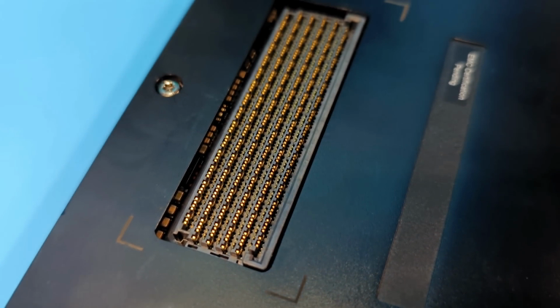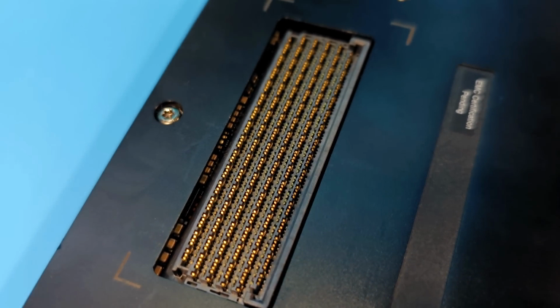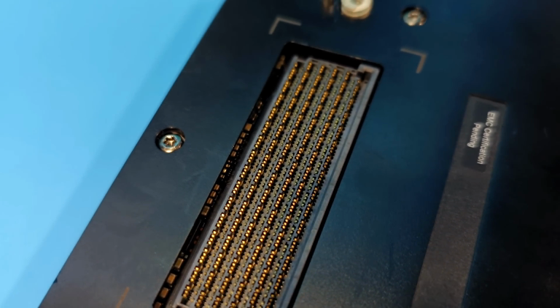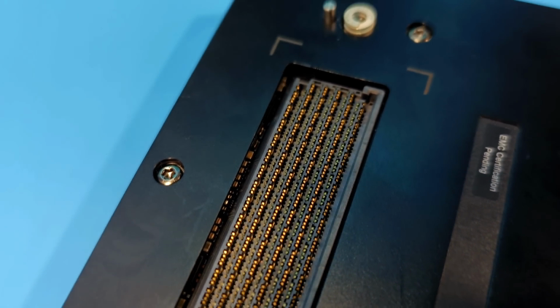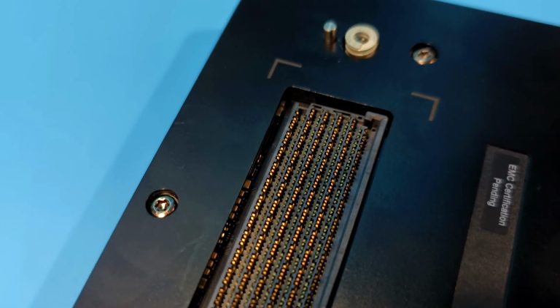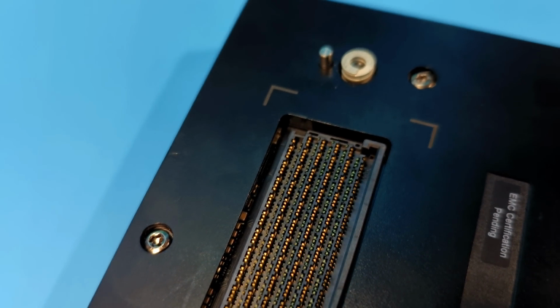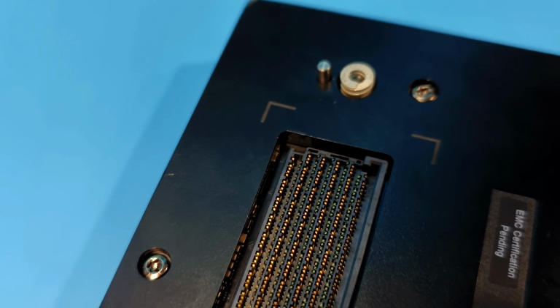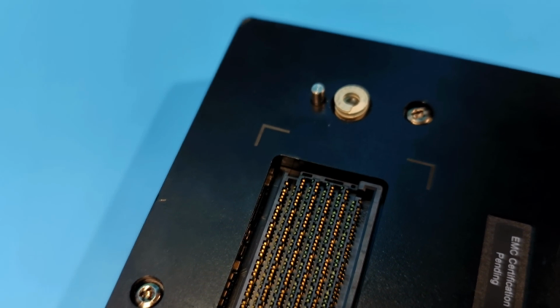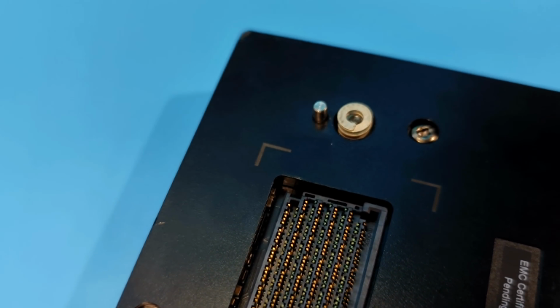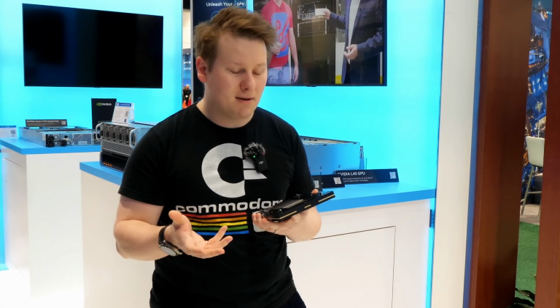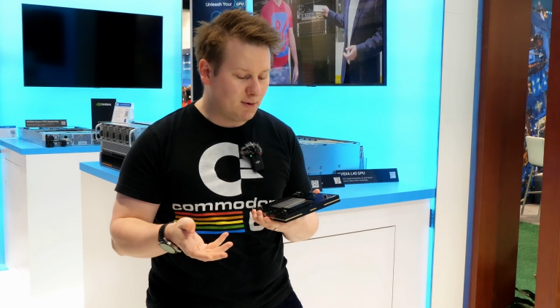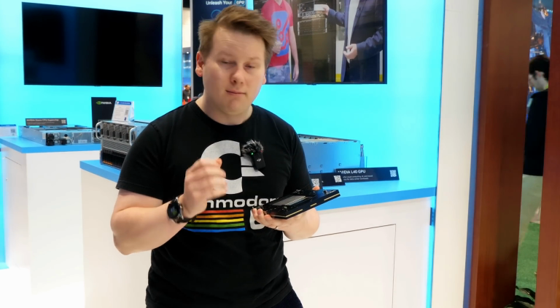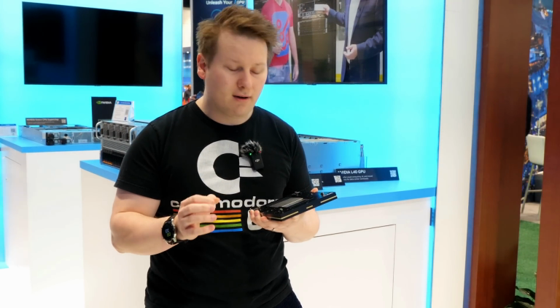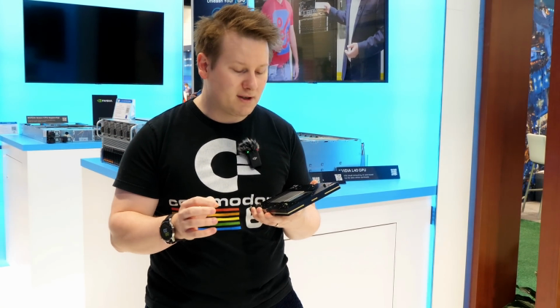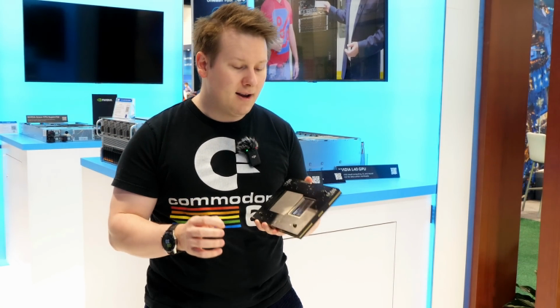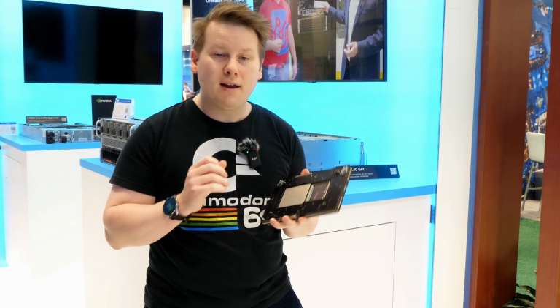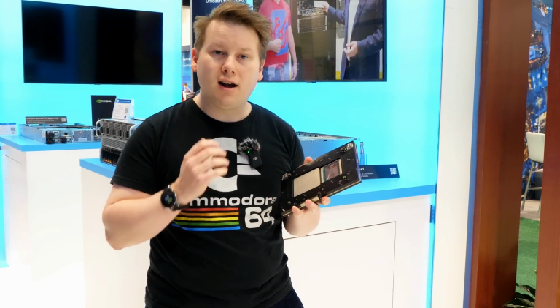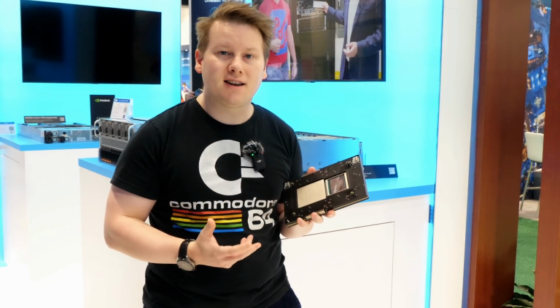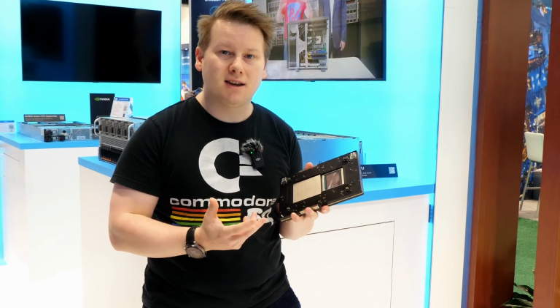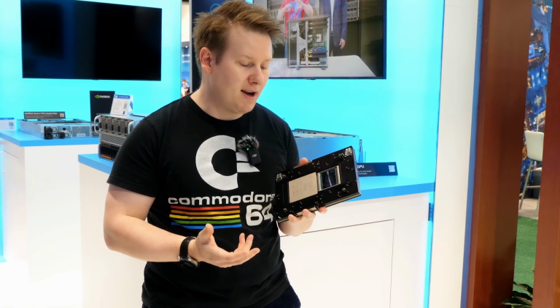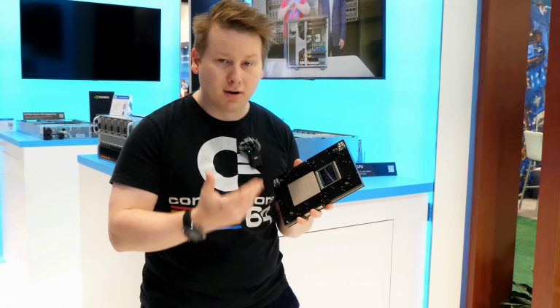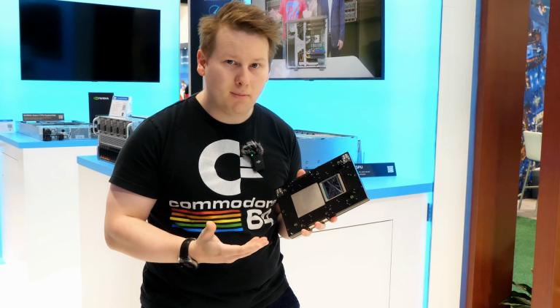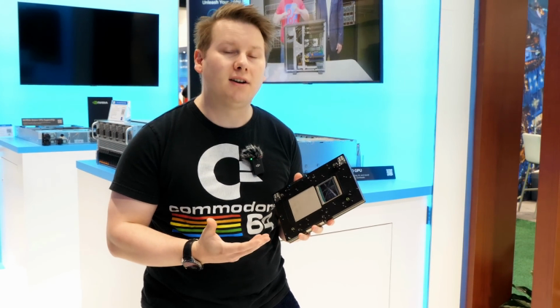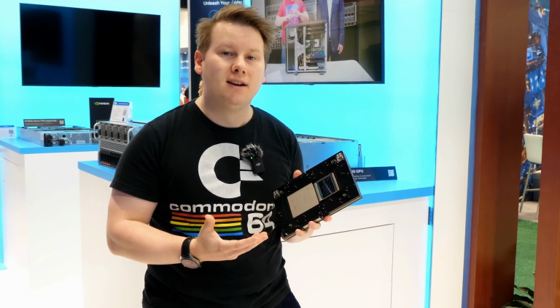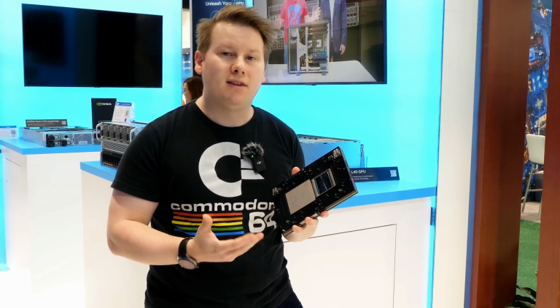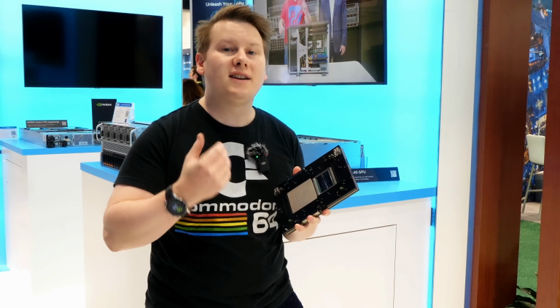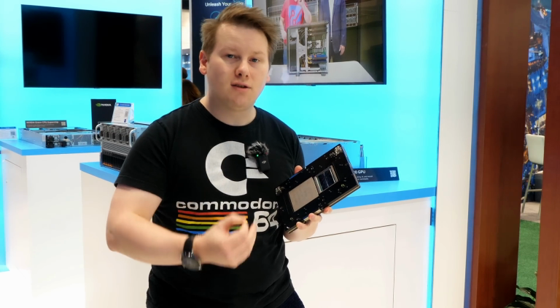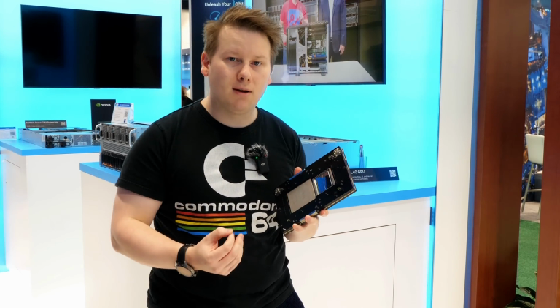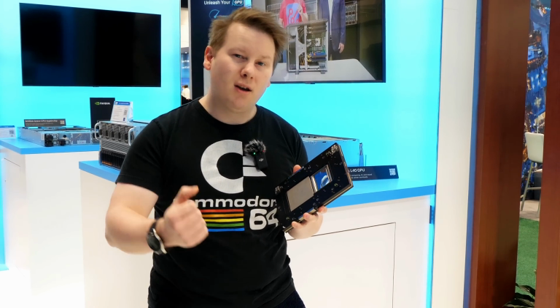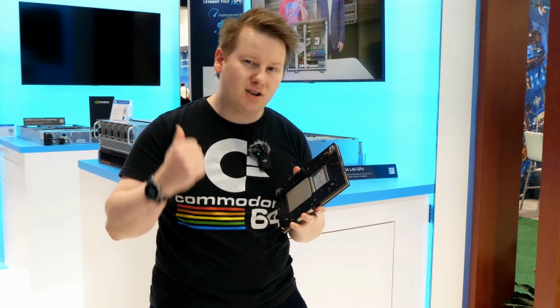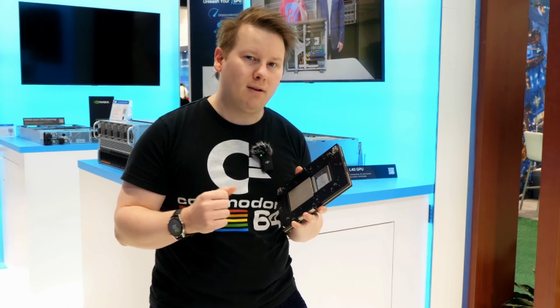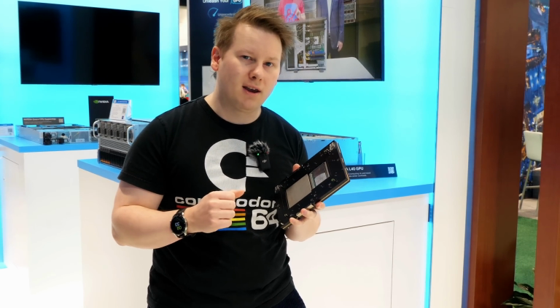So if there is a future Grace Hopper design, perhaps that'll be compatible. Really looking forward to that, but they've got a couple of systems here based on the Grace Hopper design and the Grace Superchip that we're going to check out.